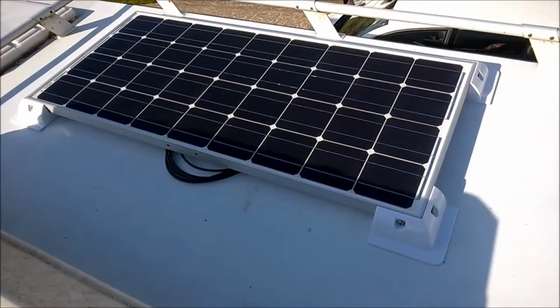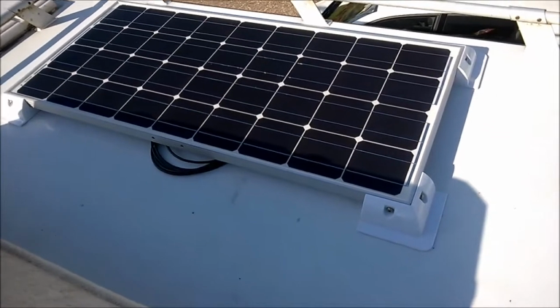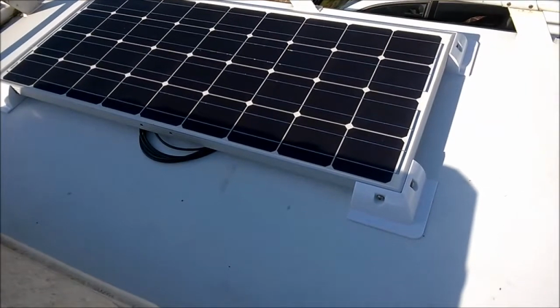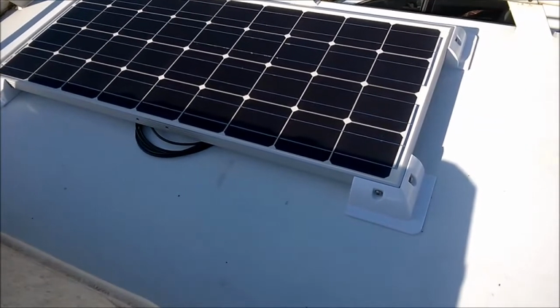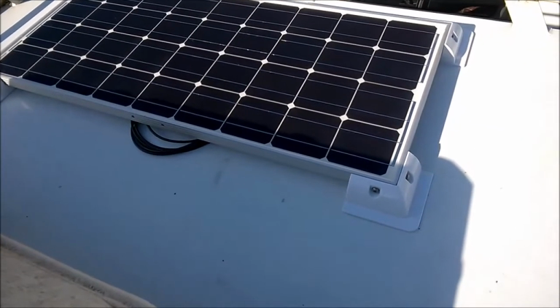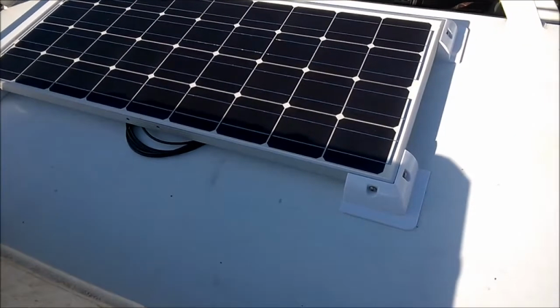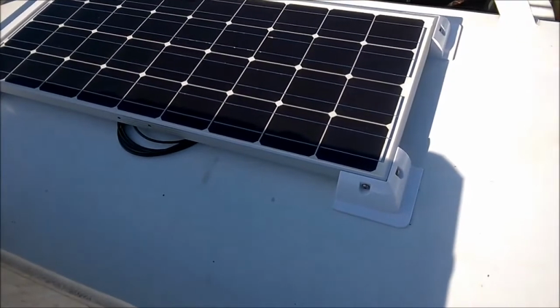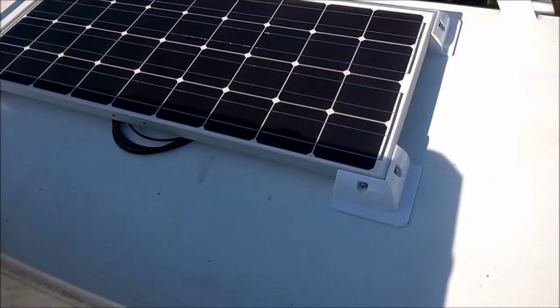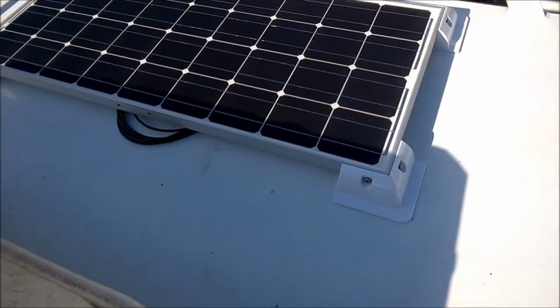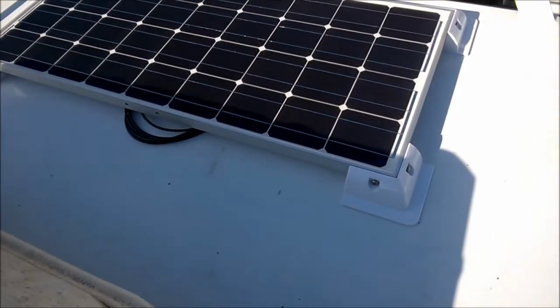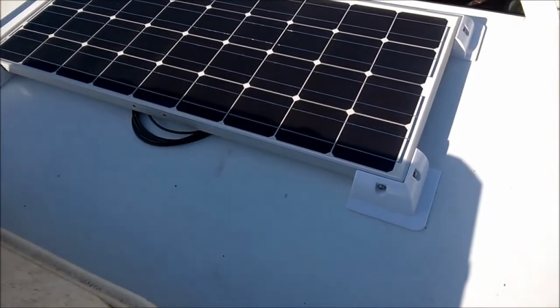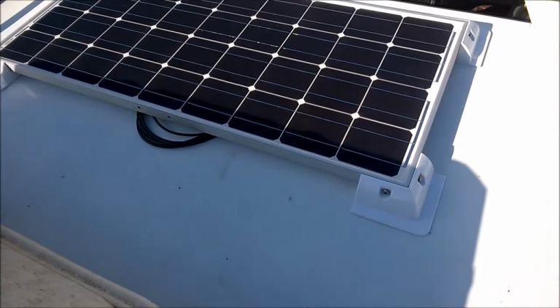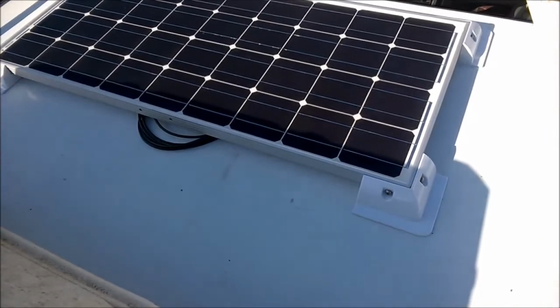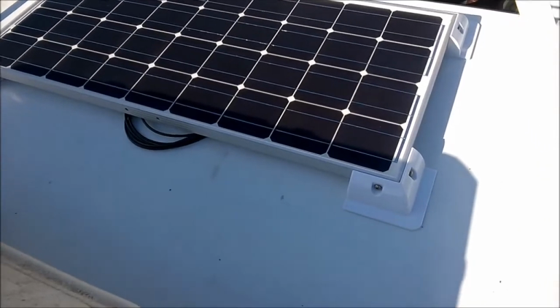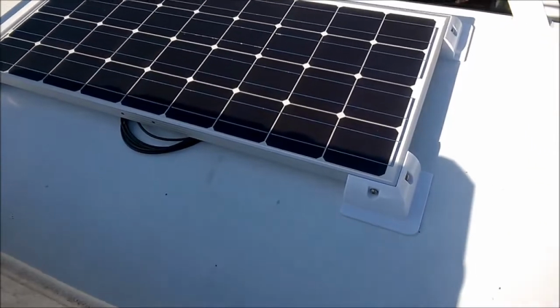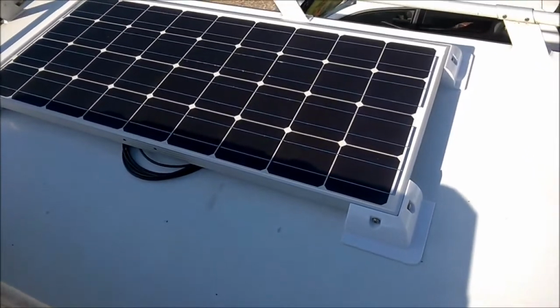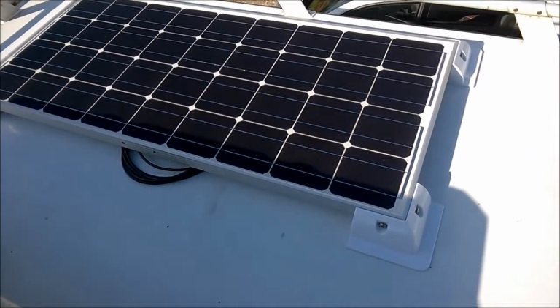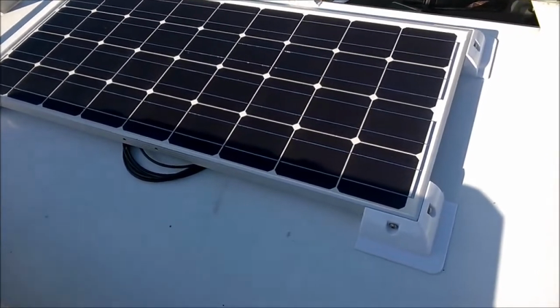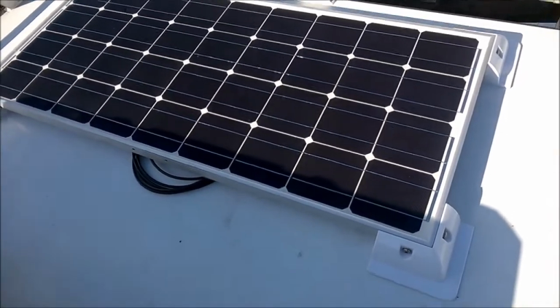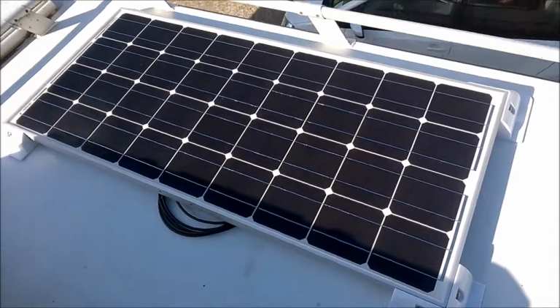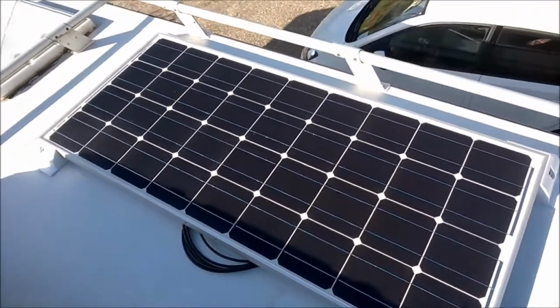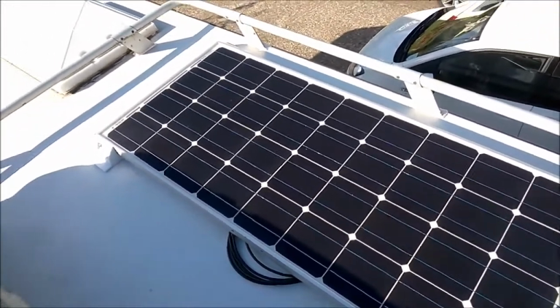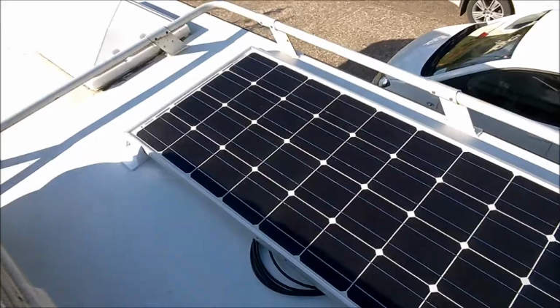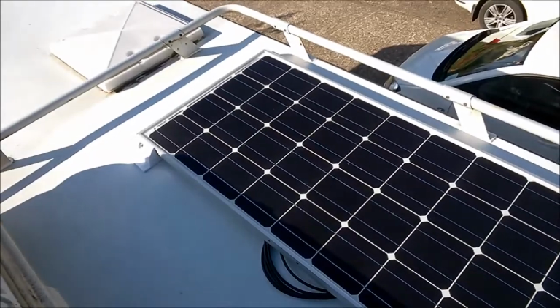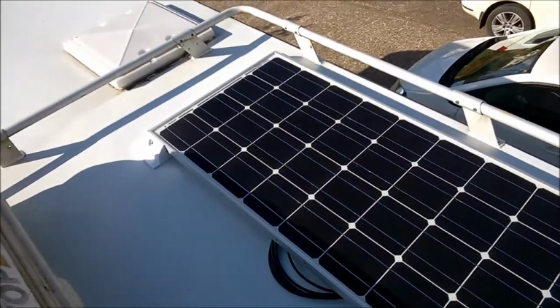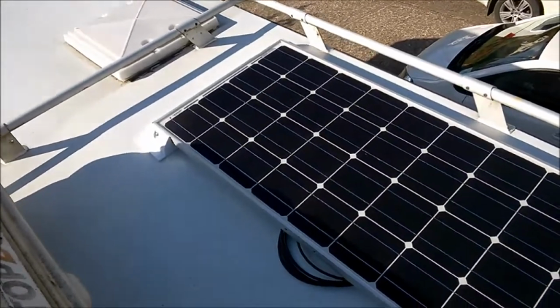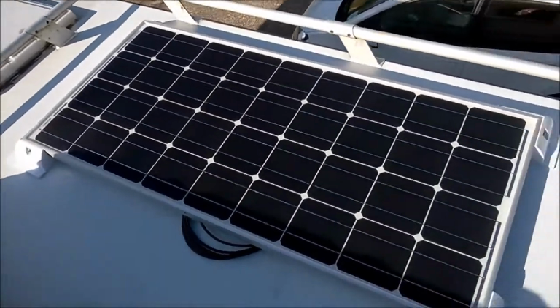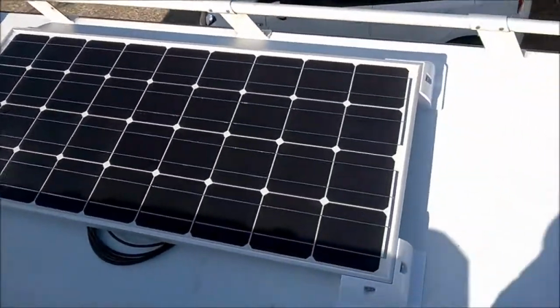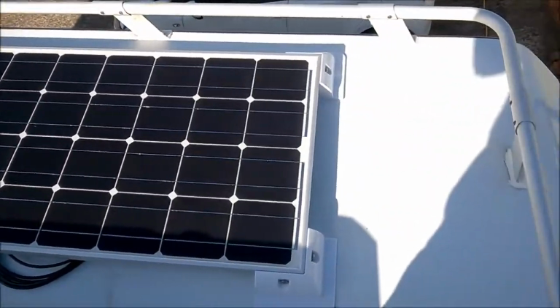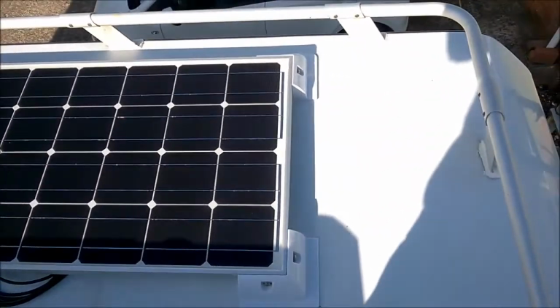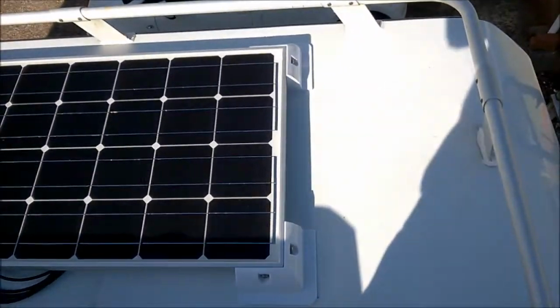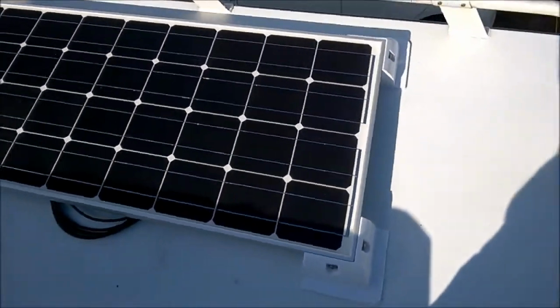I've managed to get the solar panel up on the roof by myself. The sun's busy doing its thing. So now what I've got to do is mark it up, ready to stick it in place. As you can see, I've already cleaned the roof of all the algae.